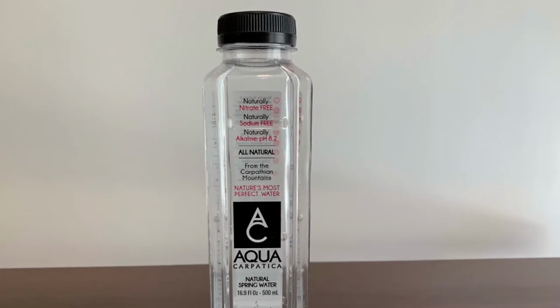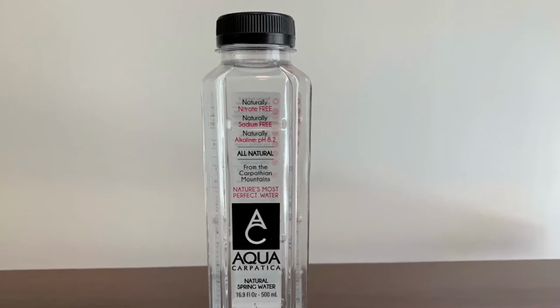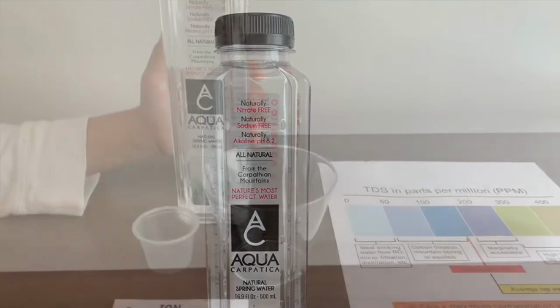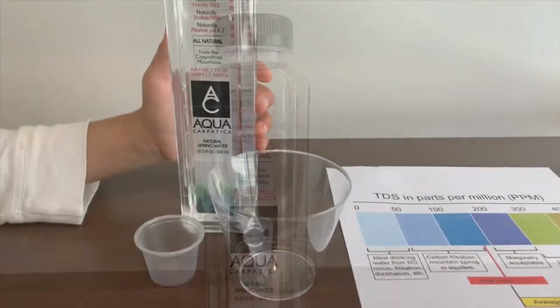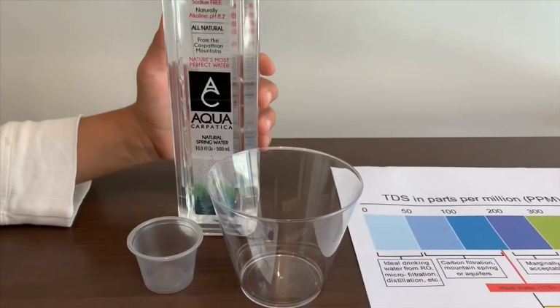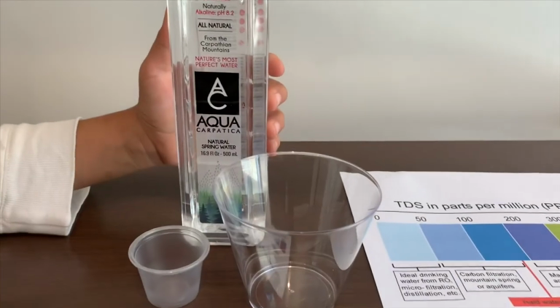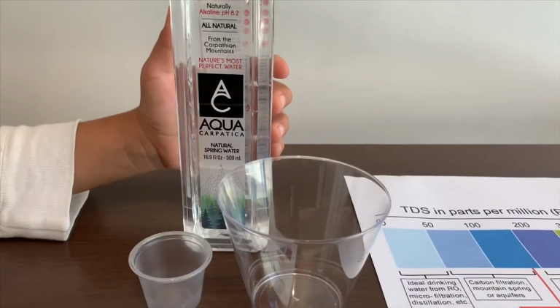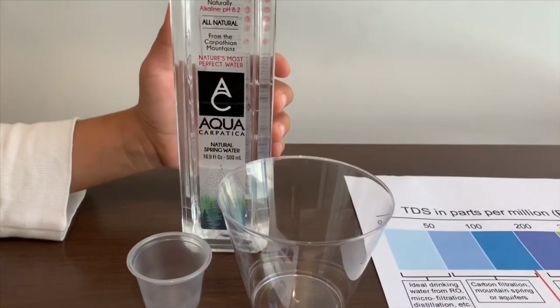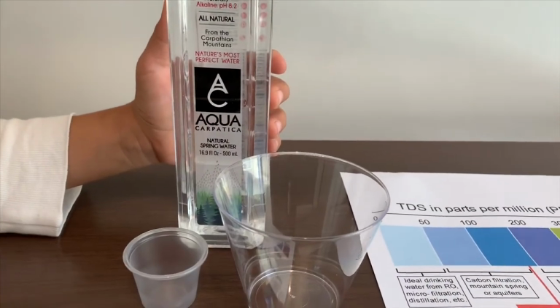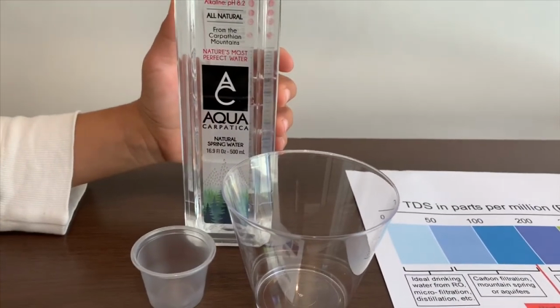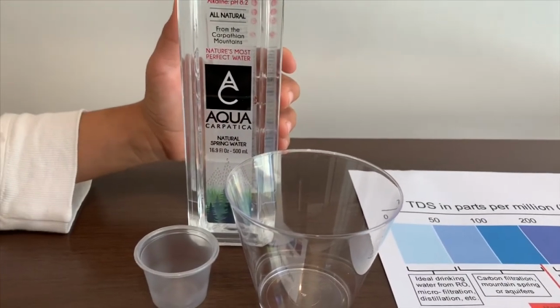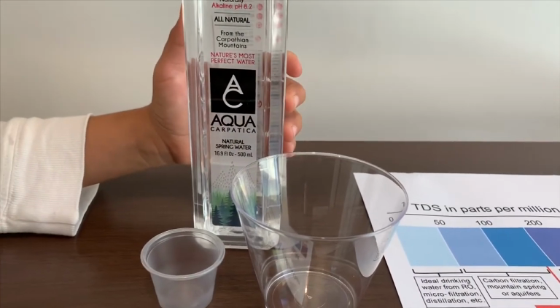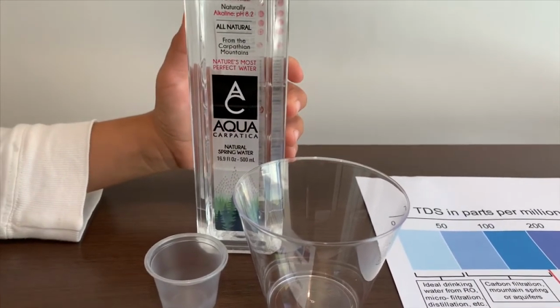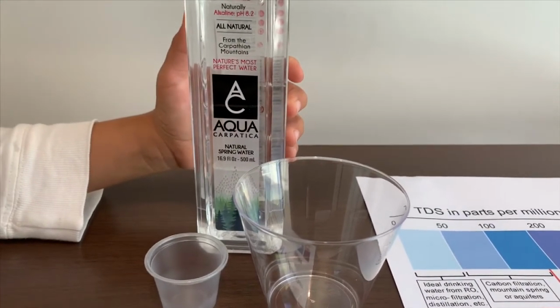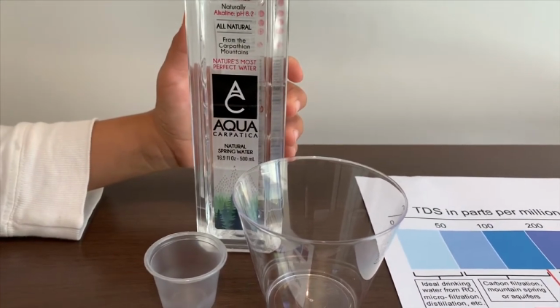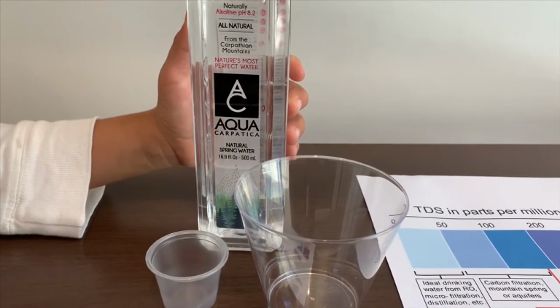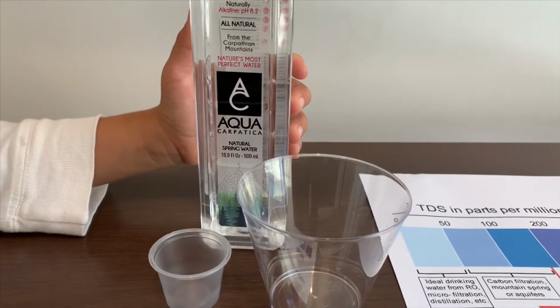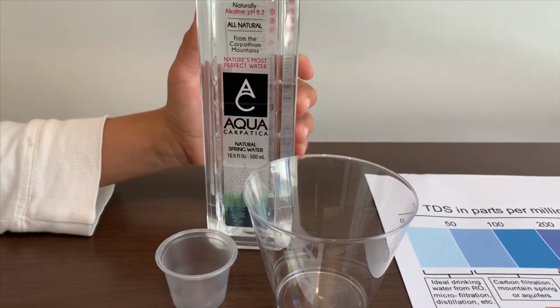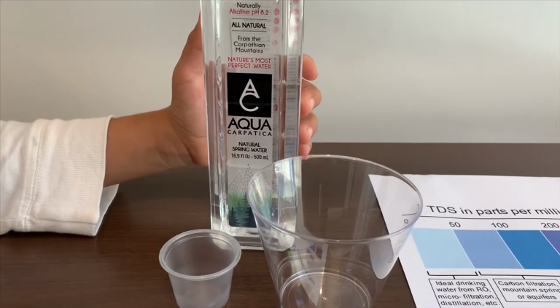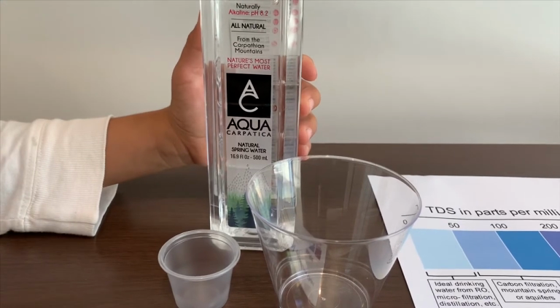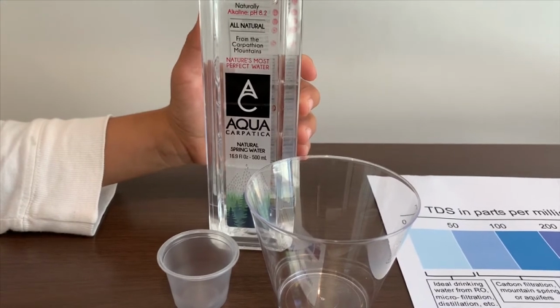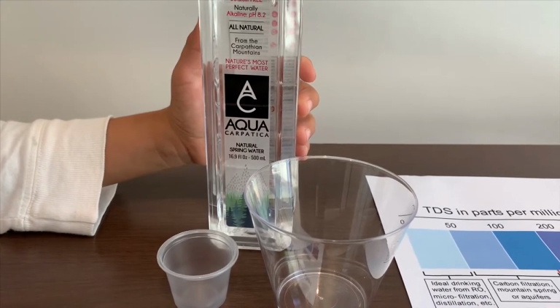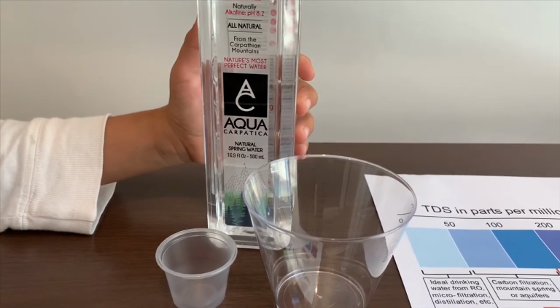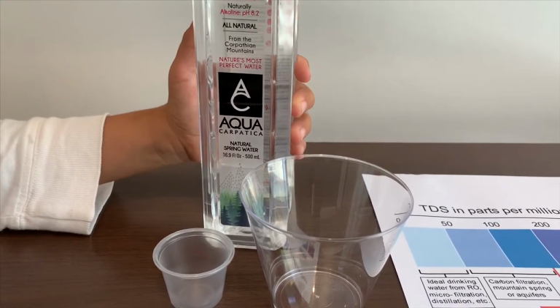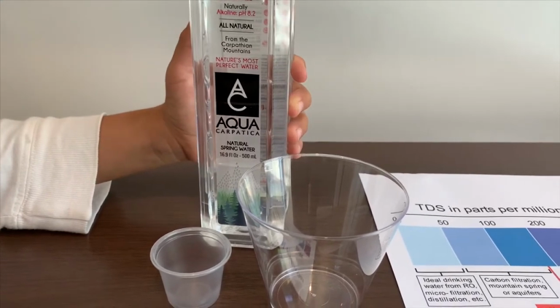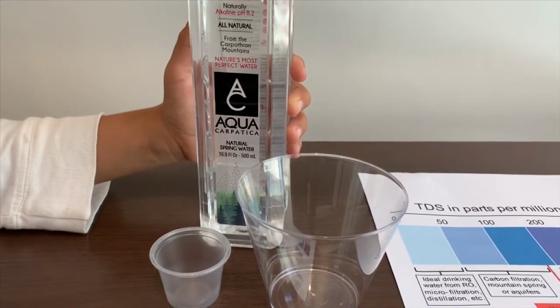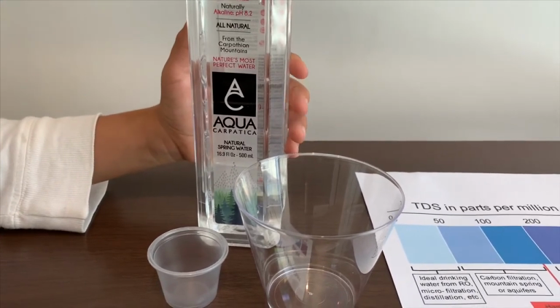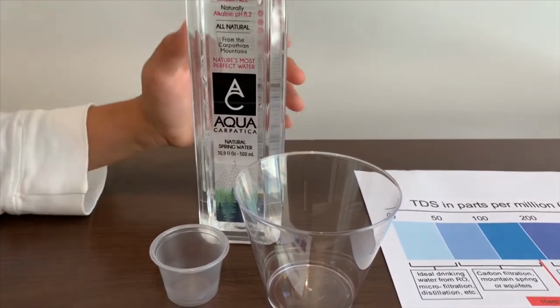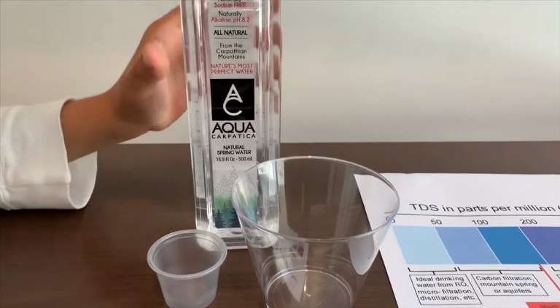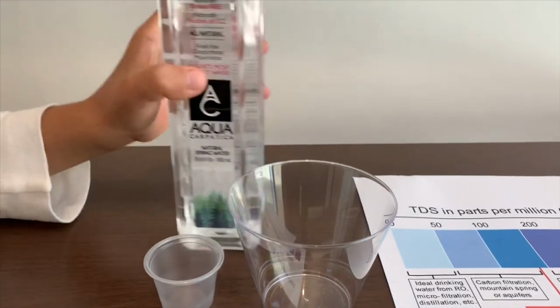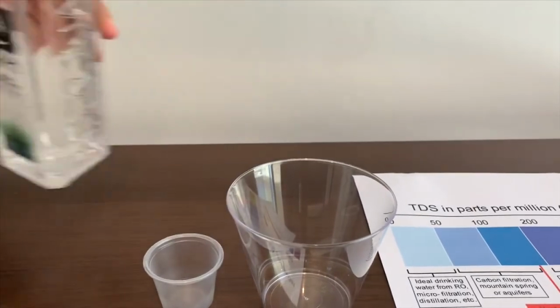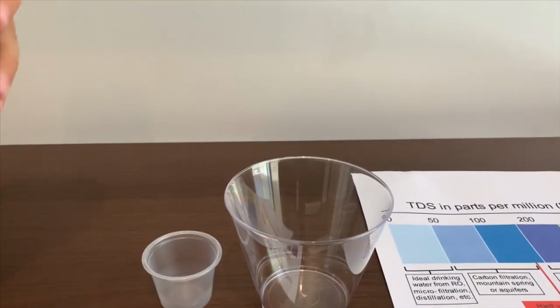This is Aquacarpetica natural spring water. It's supposed to be alkaline at pH 8.2, and it's from Romania. It costs $0.92.